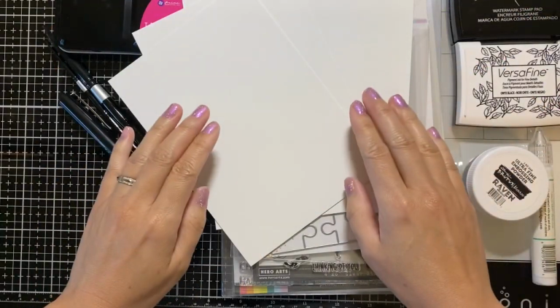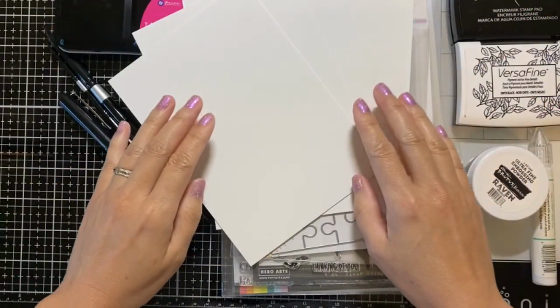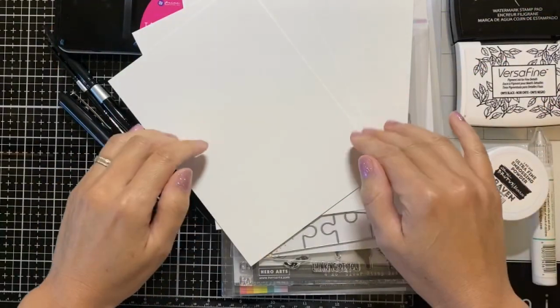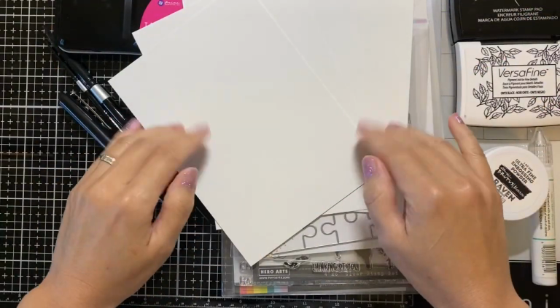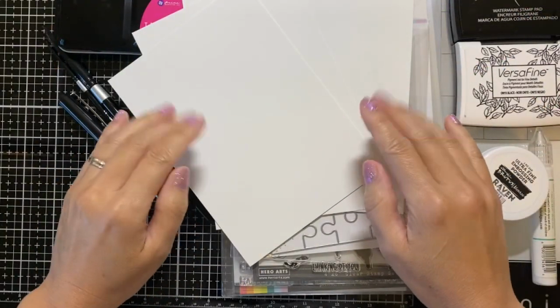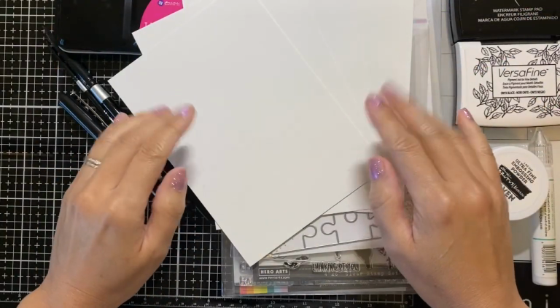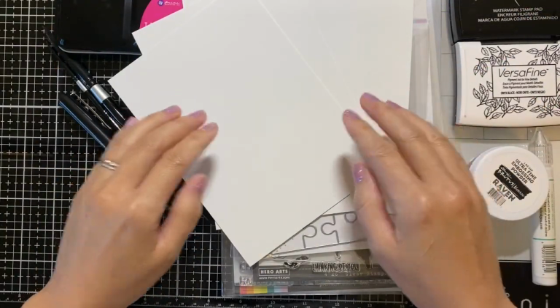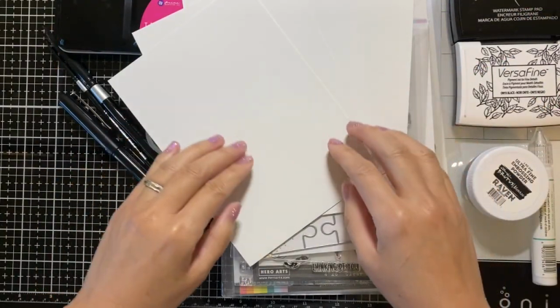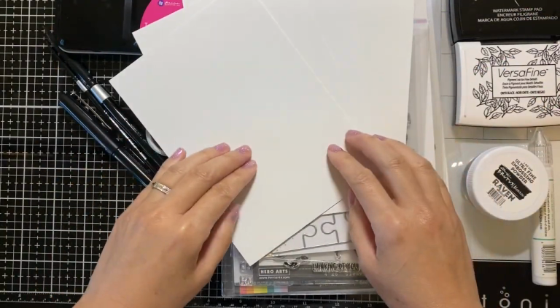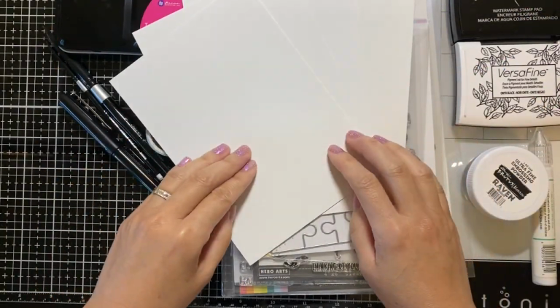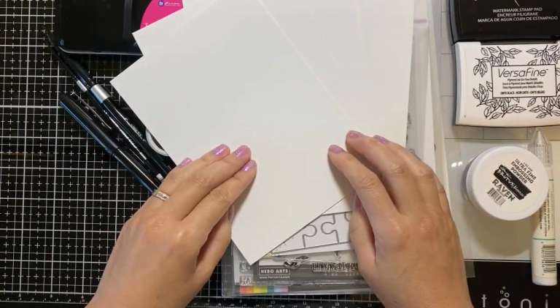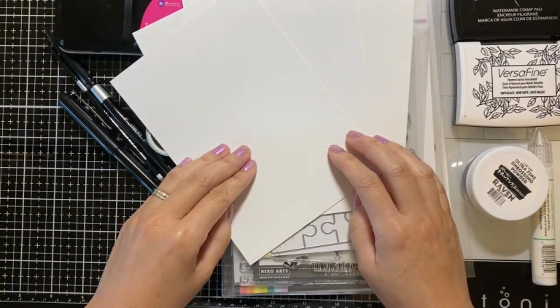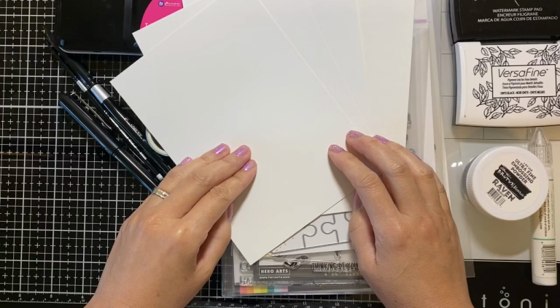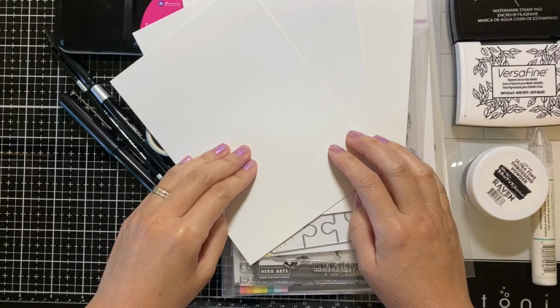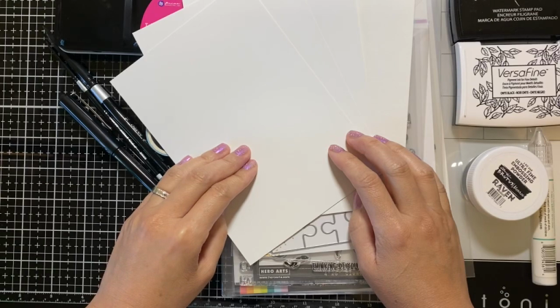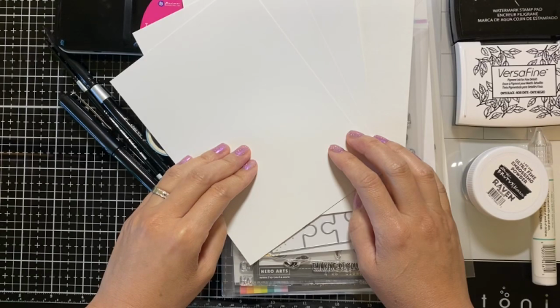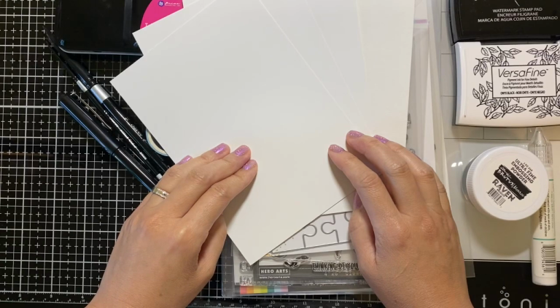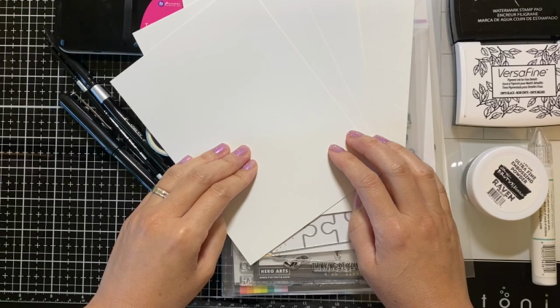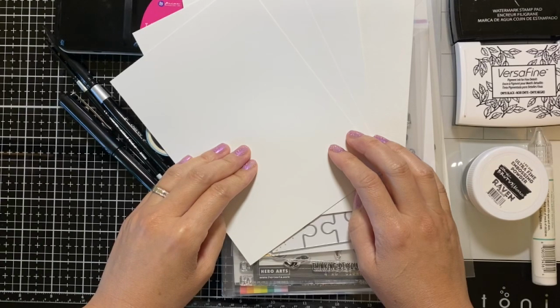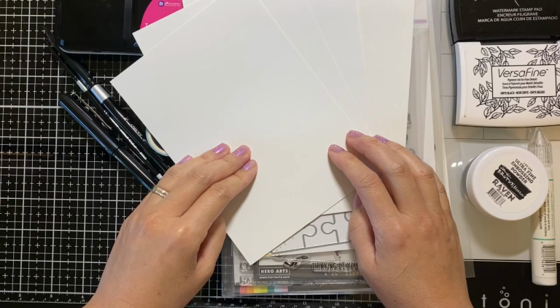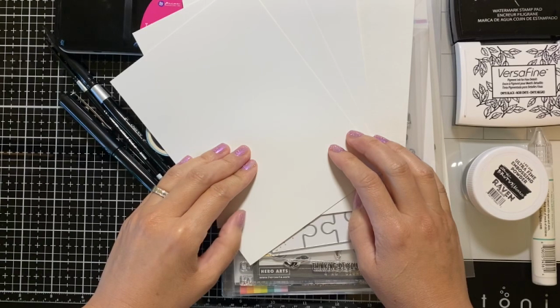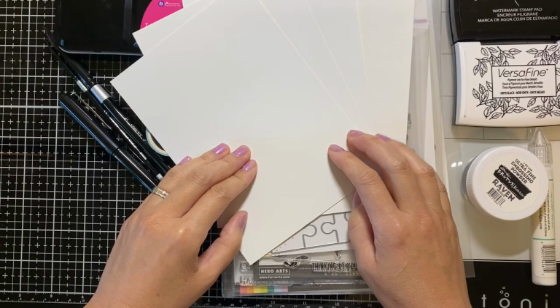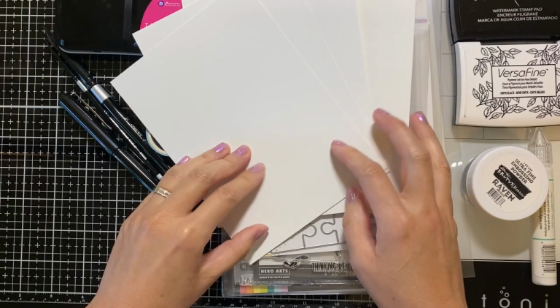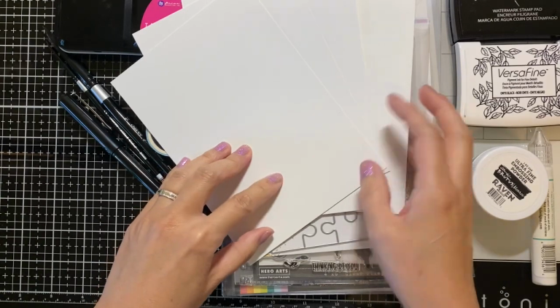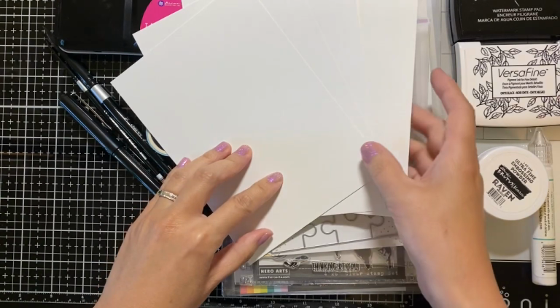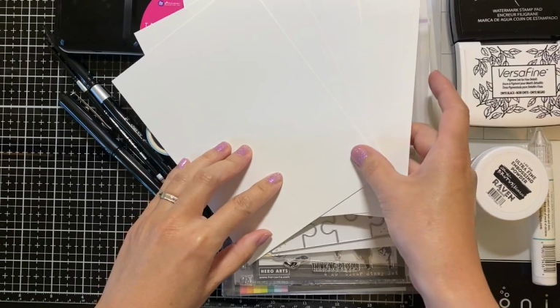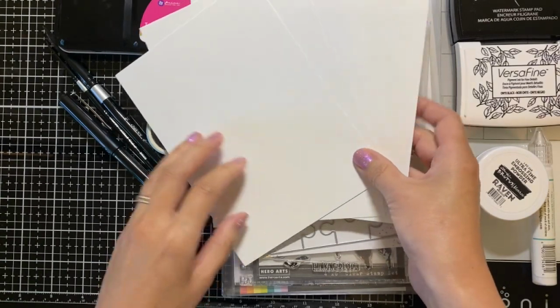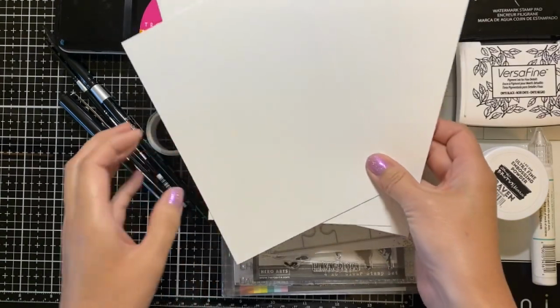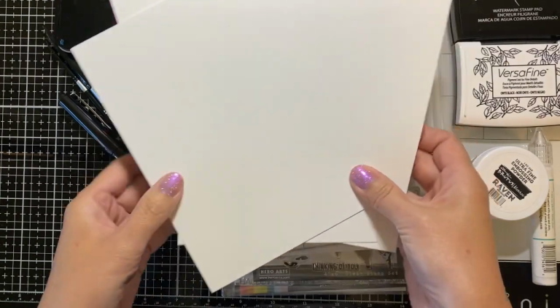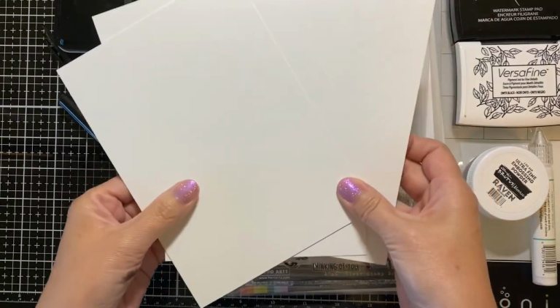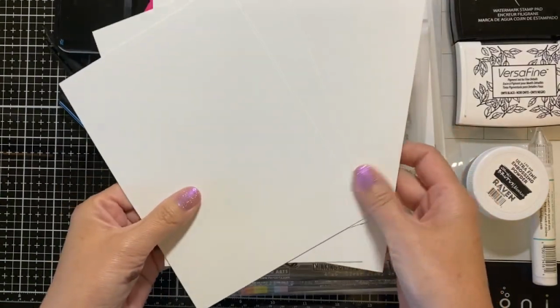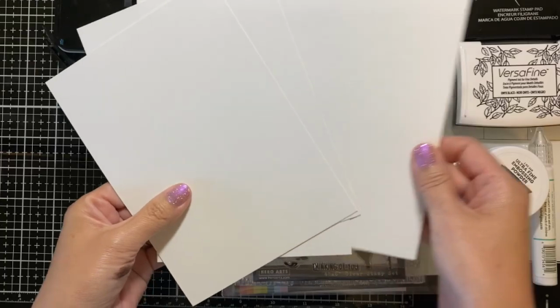Hello there YouTube, I'm Tiffany. Welcome to another card art tutorial. Today we're going to be making a Father's Day card.